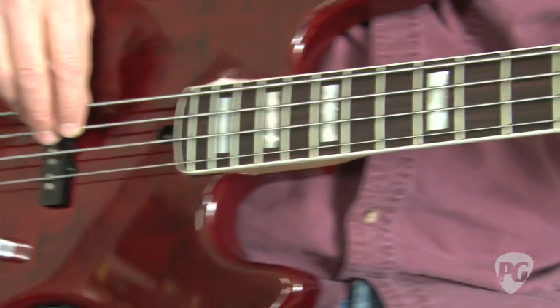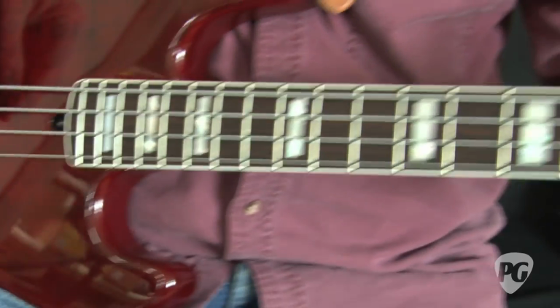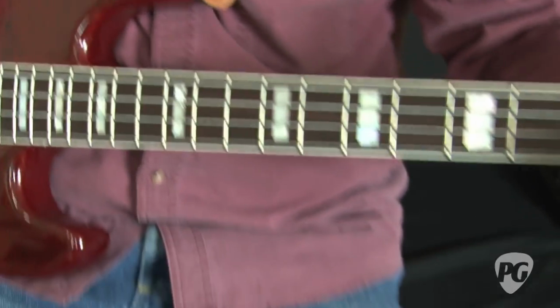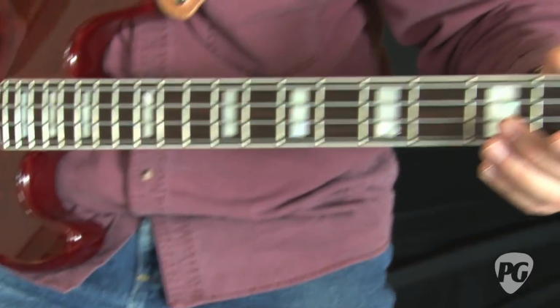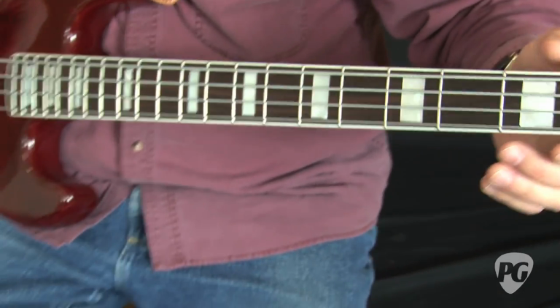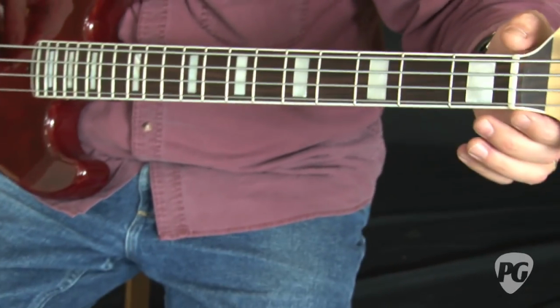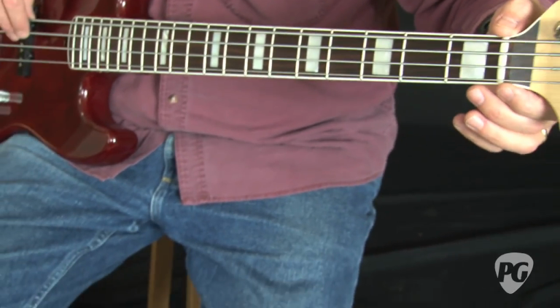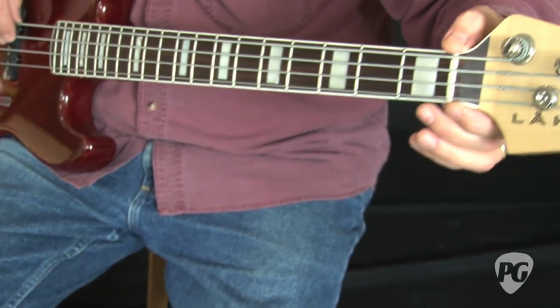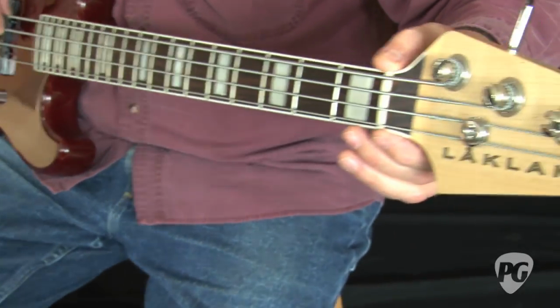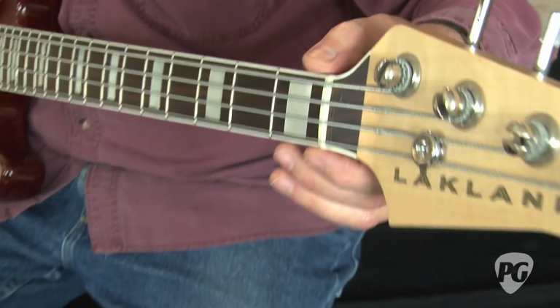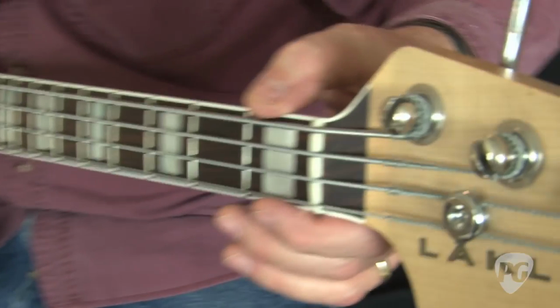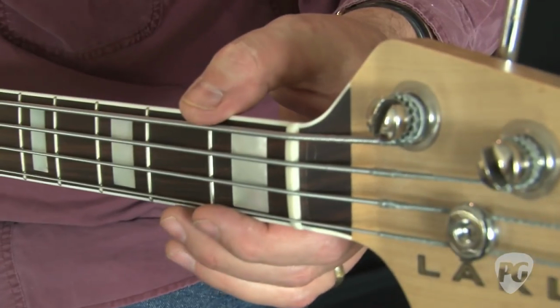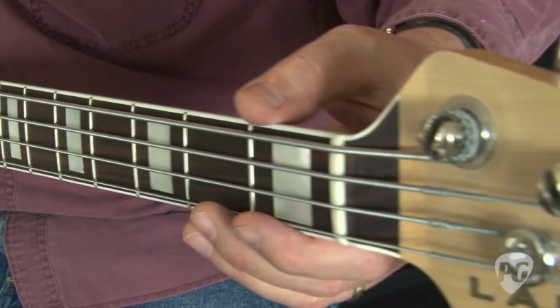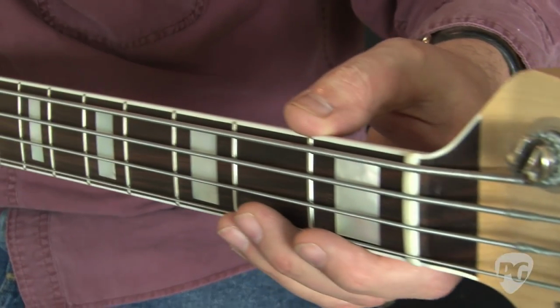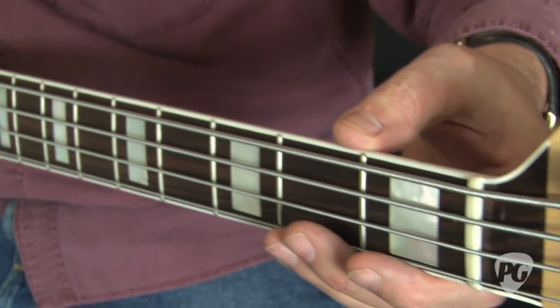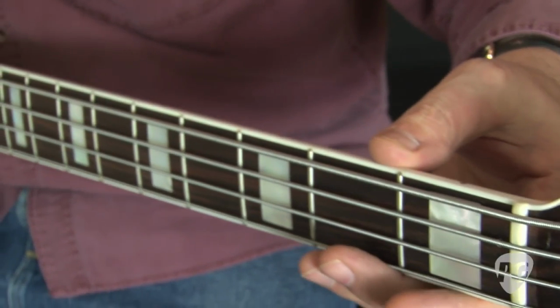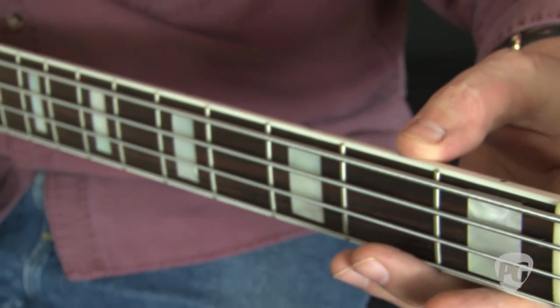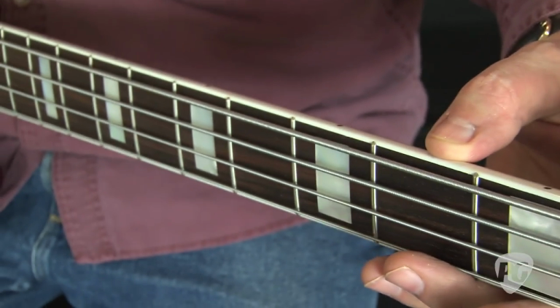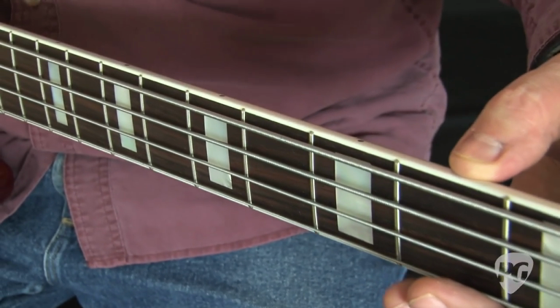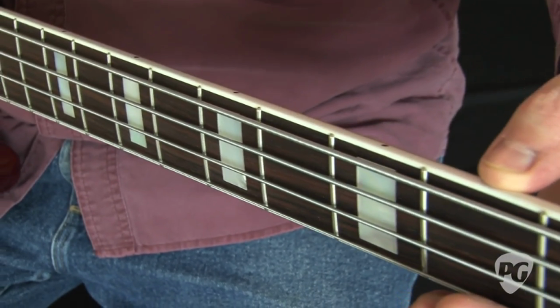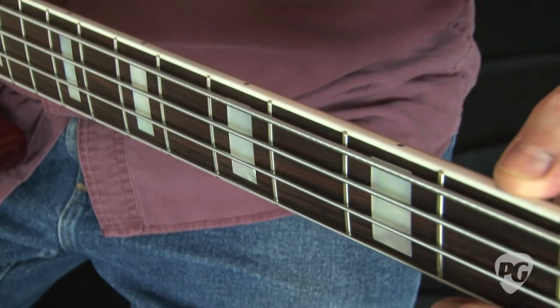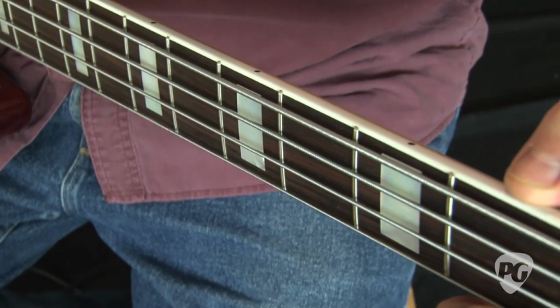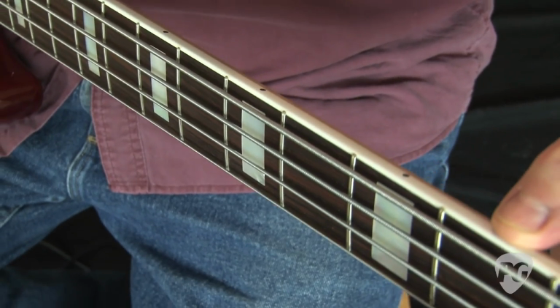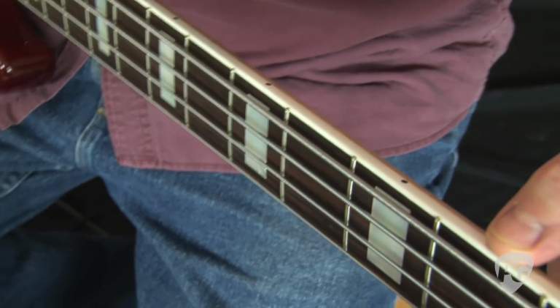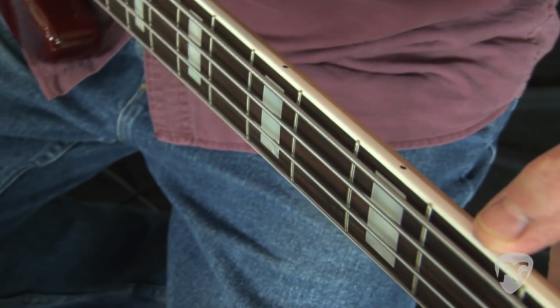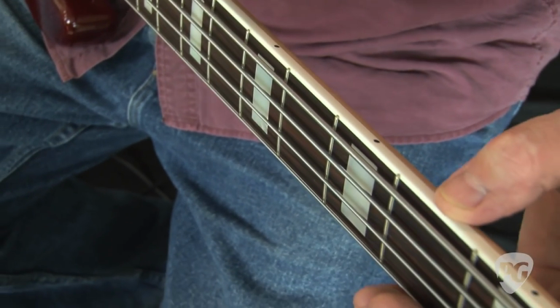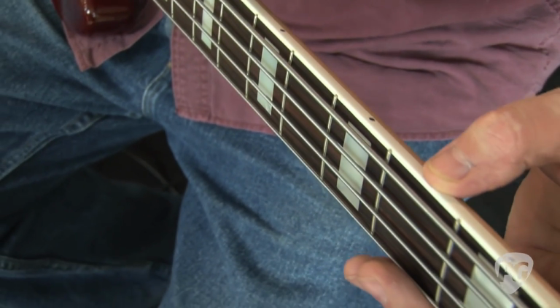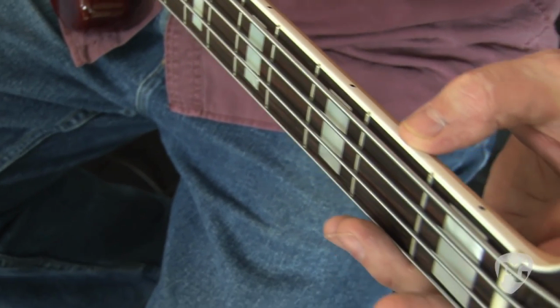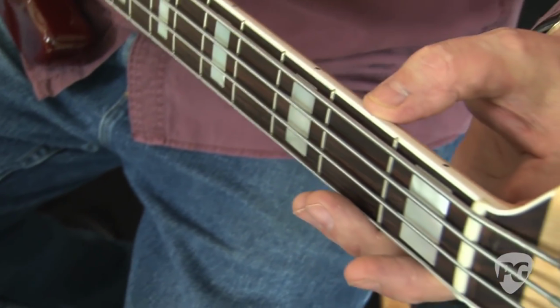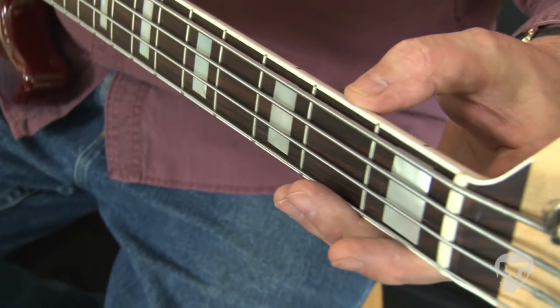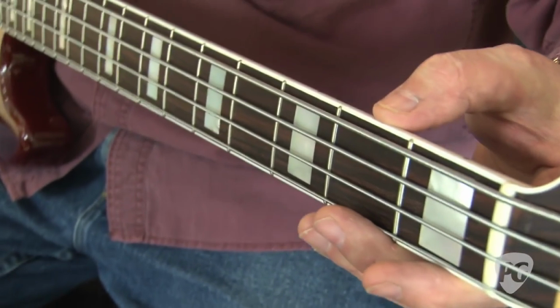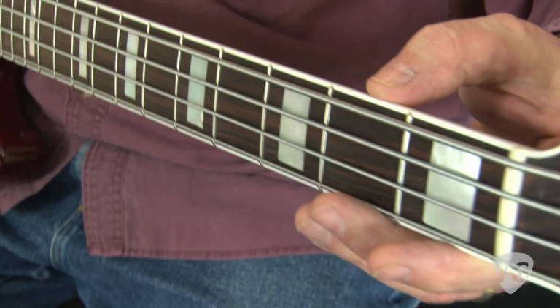Some of the things that really reminded me of it: a very skinny nut, block markers, binding along the edge of the fingerboard. All these are kind of classic late 60s, early 70s, into the mid 70s even, for a jazz bass.